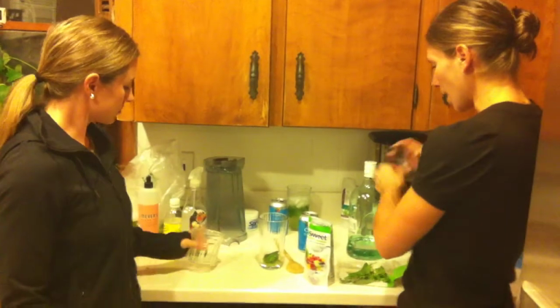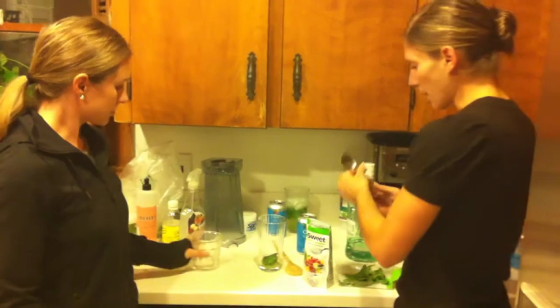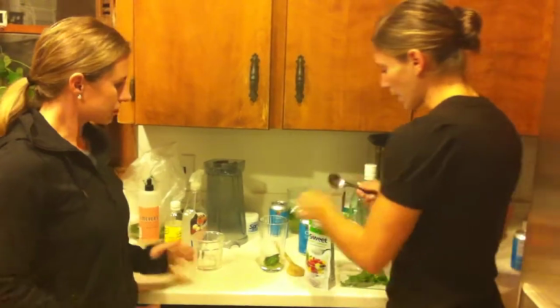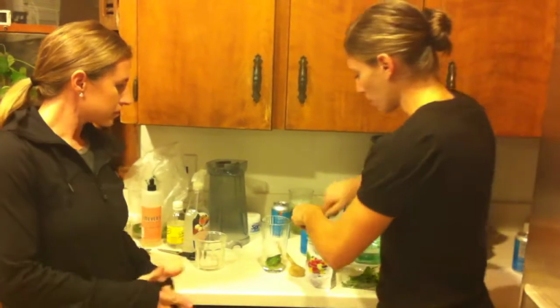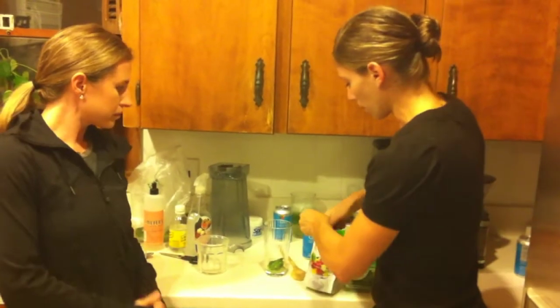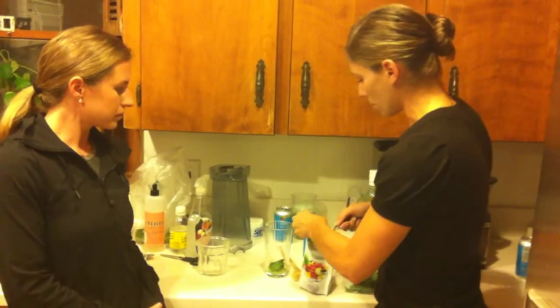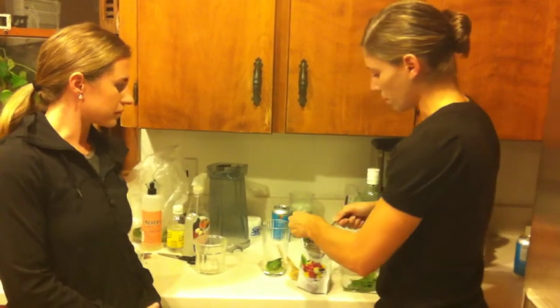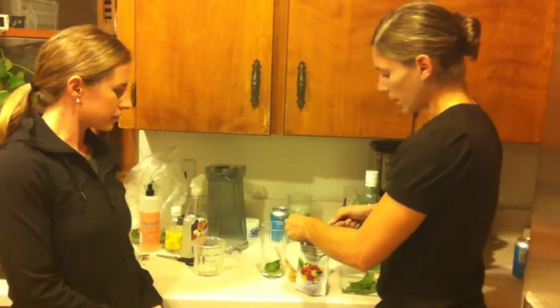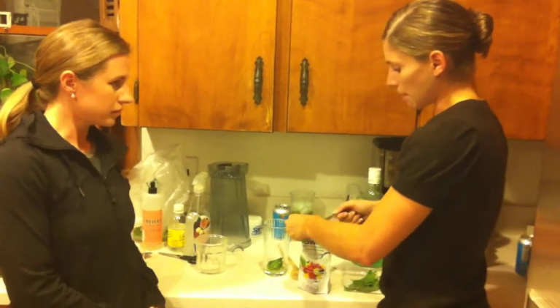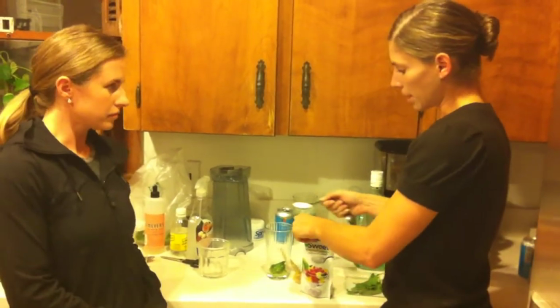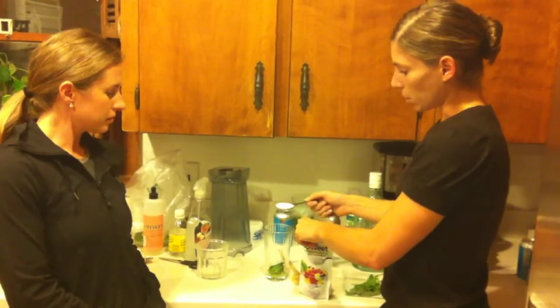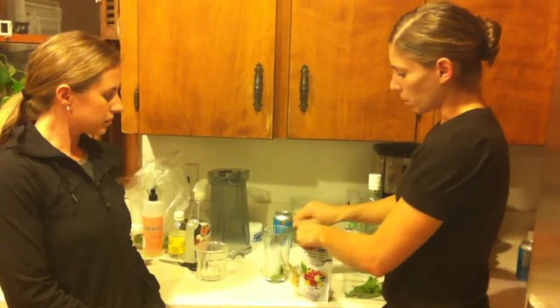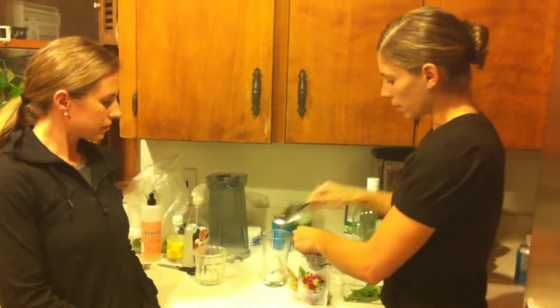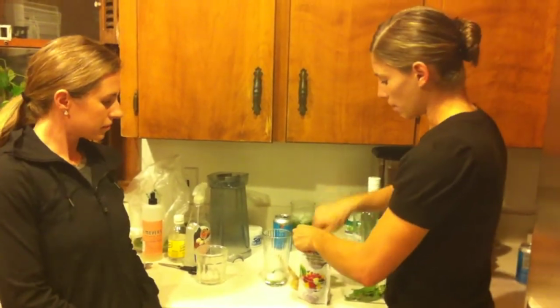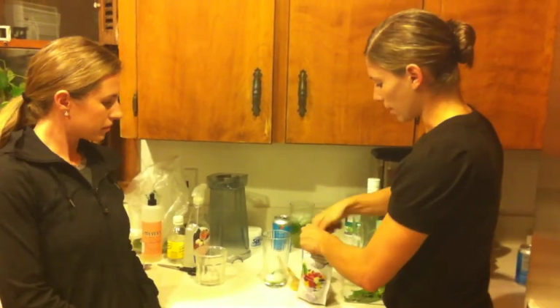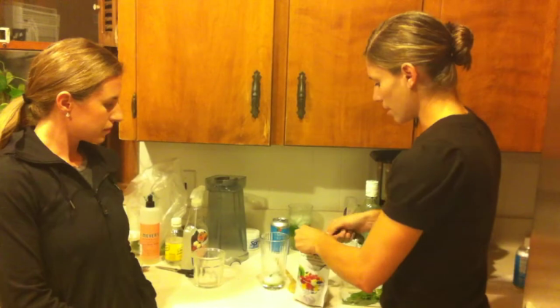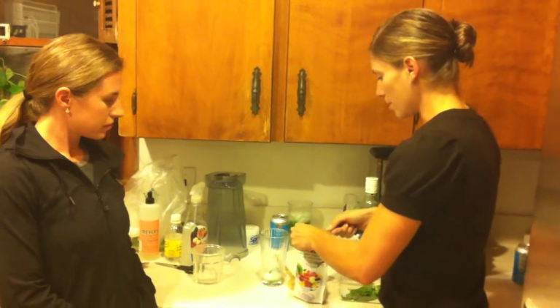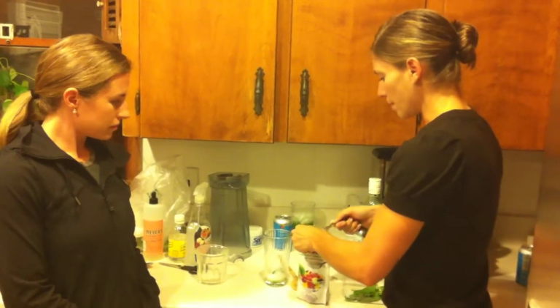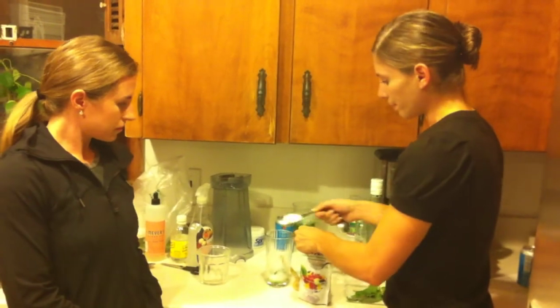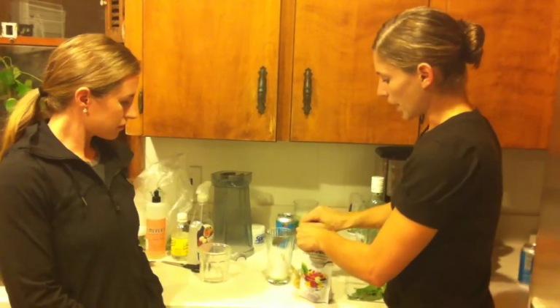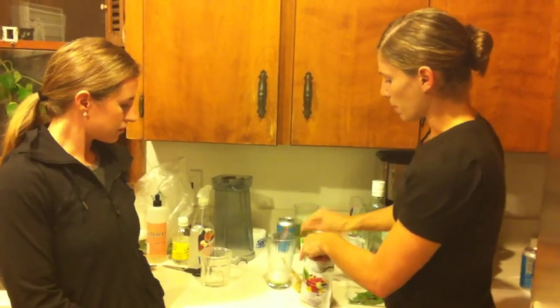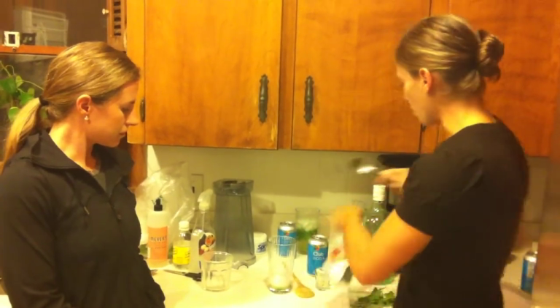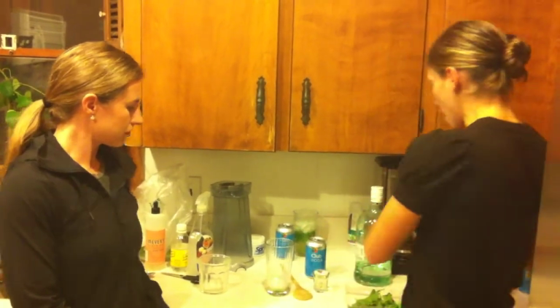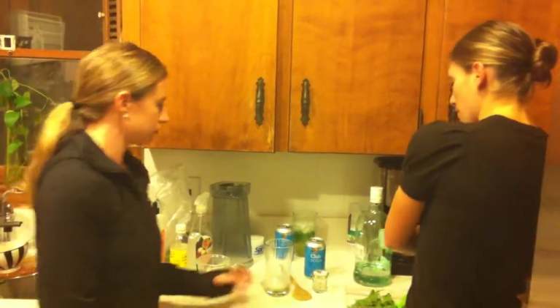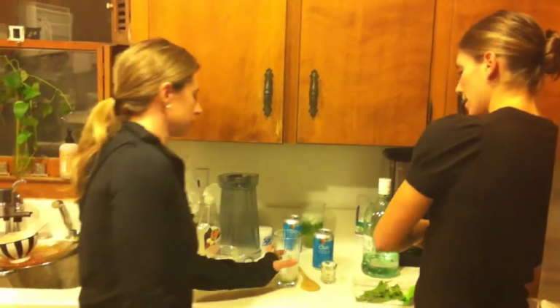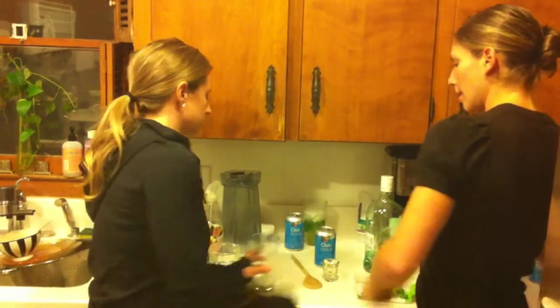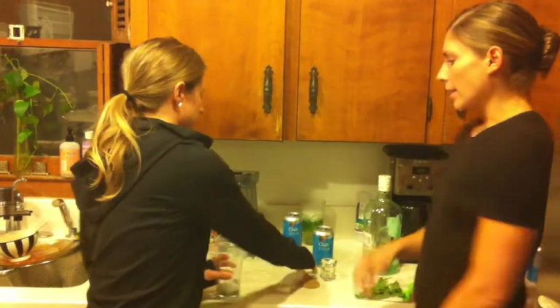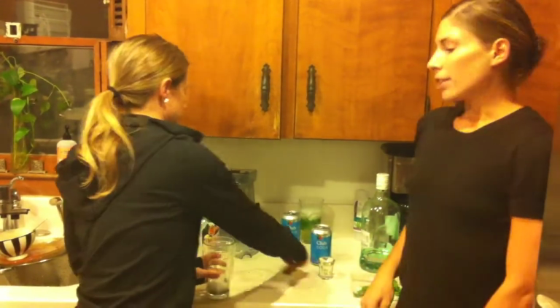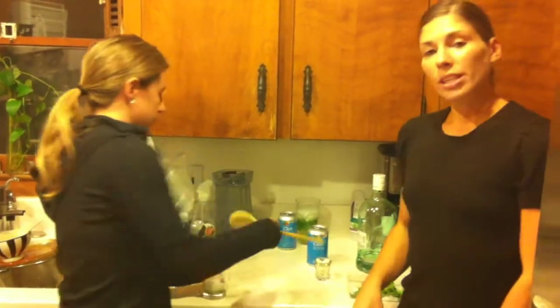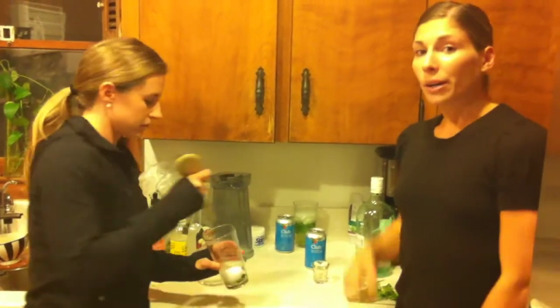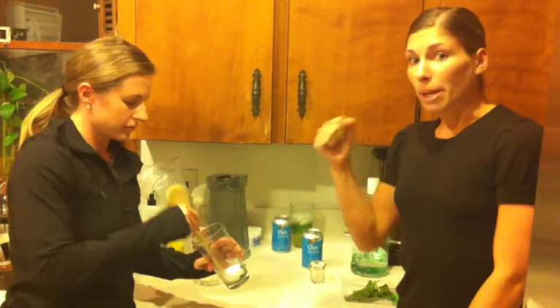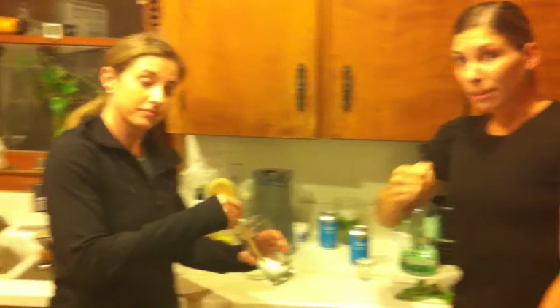Okay, so we have our tablespoon here, we're going to do two big old heaping tablespoons. So we have the mint in there, and Jillian is now going to muddle it.